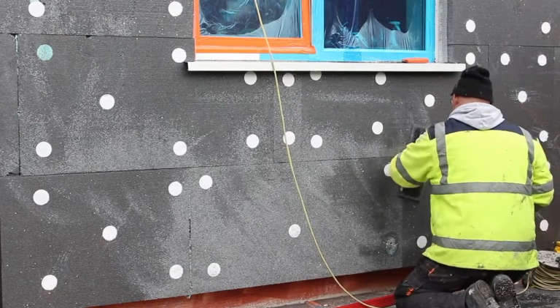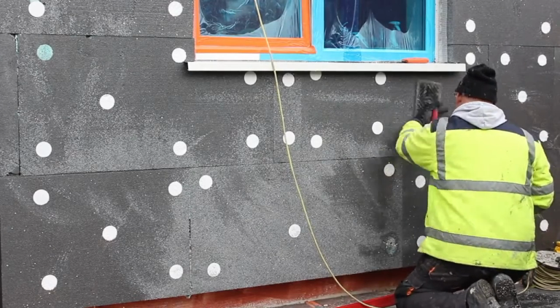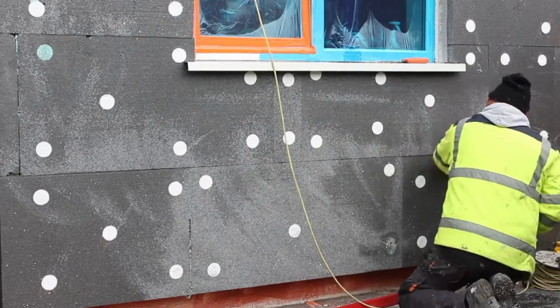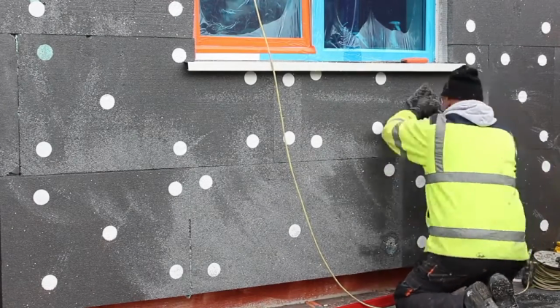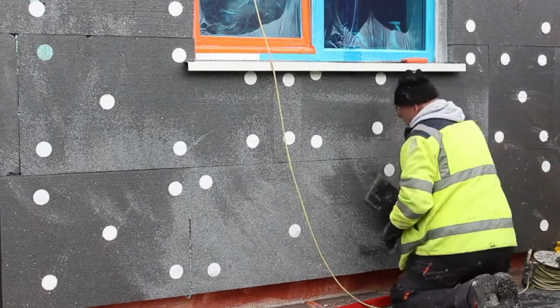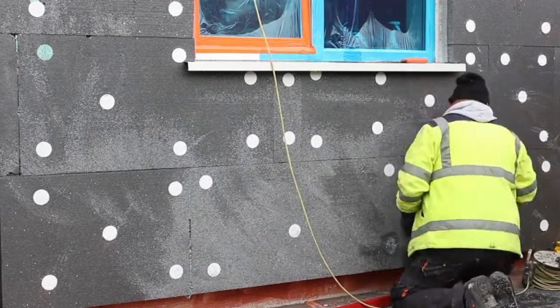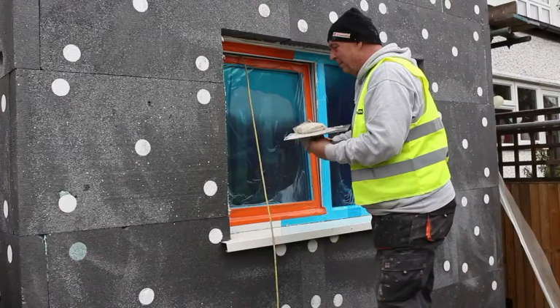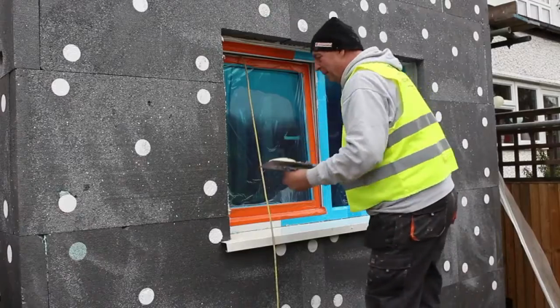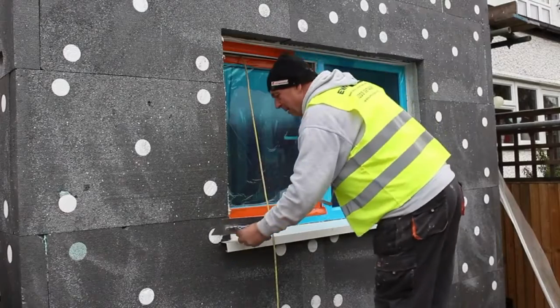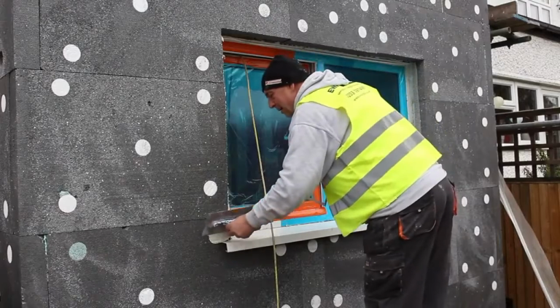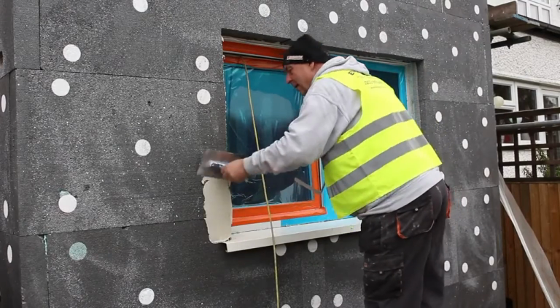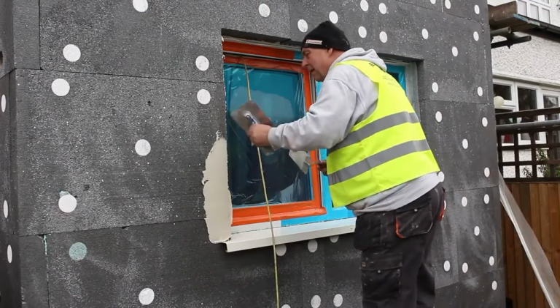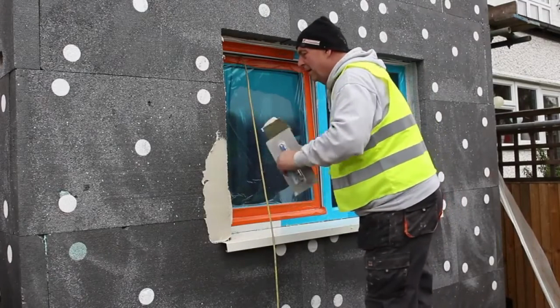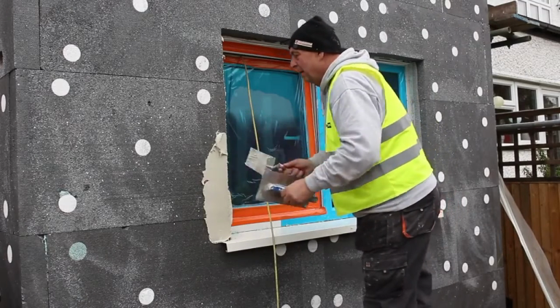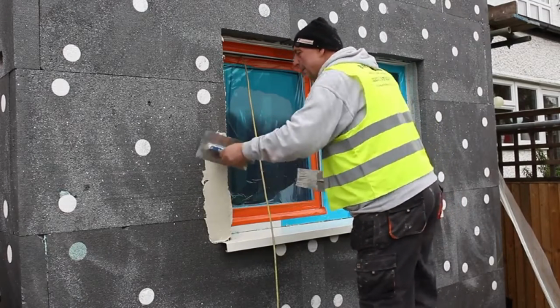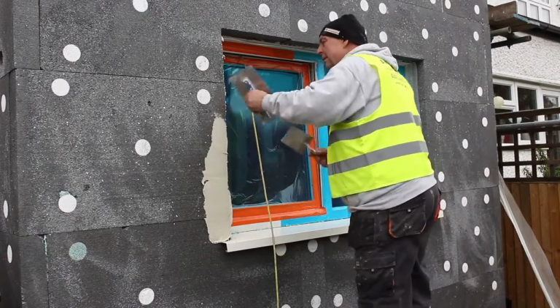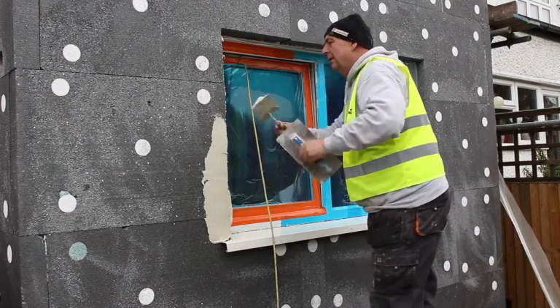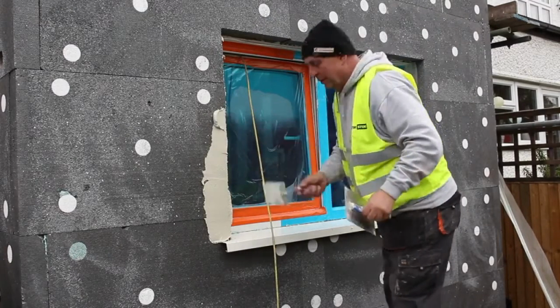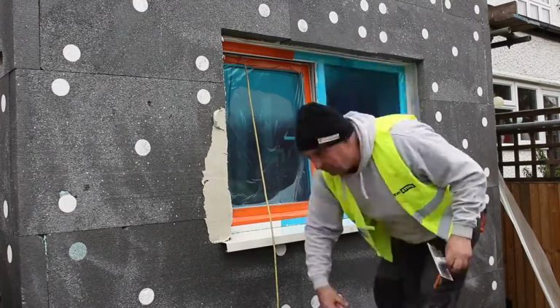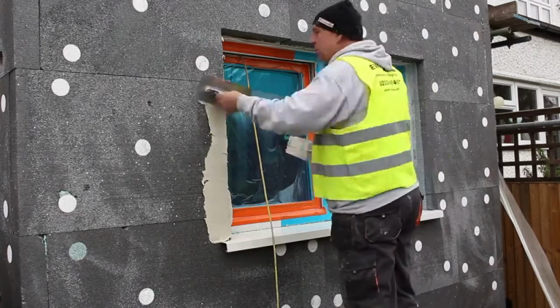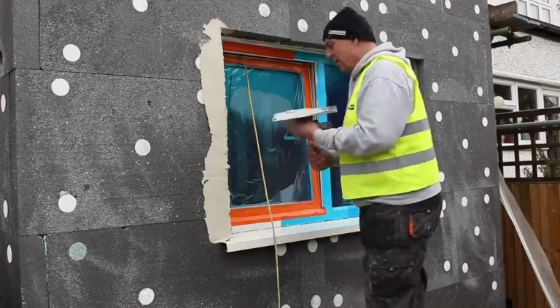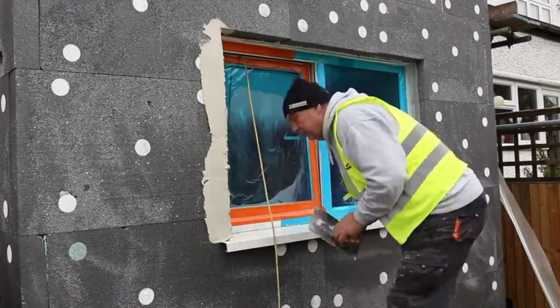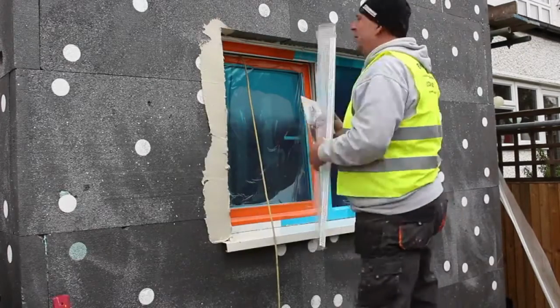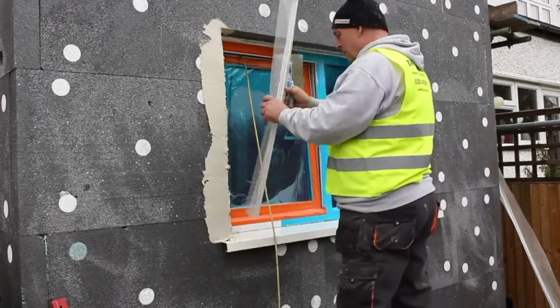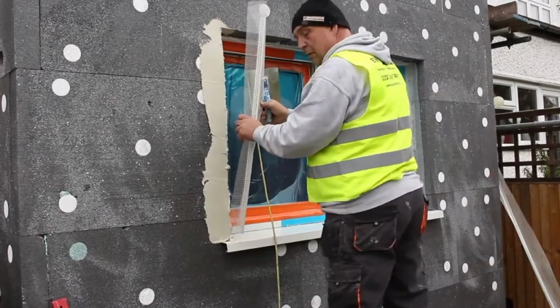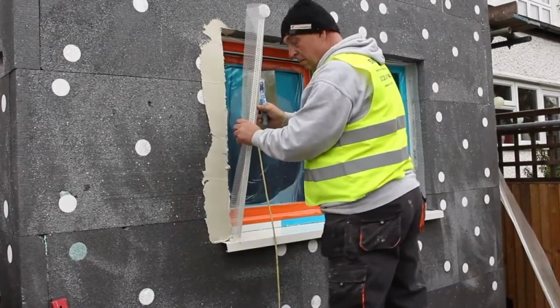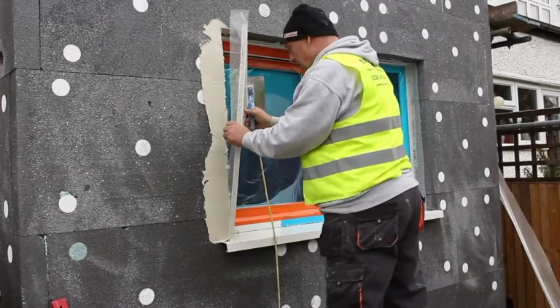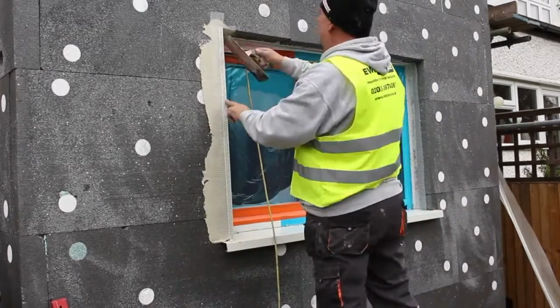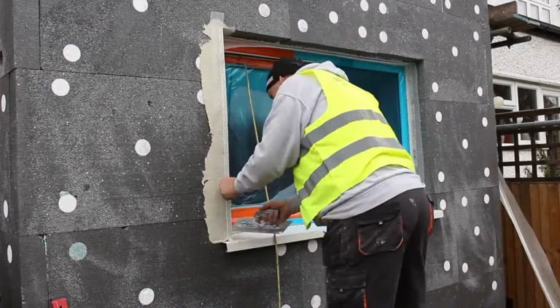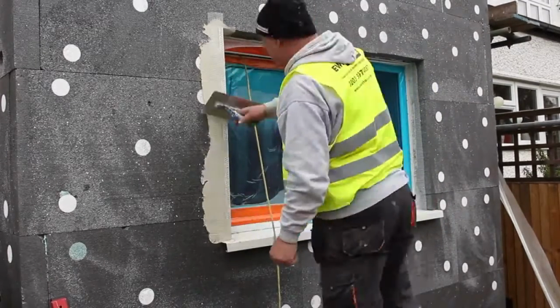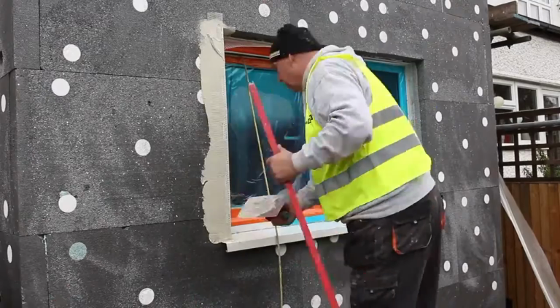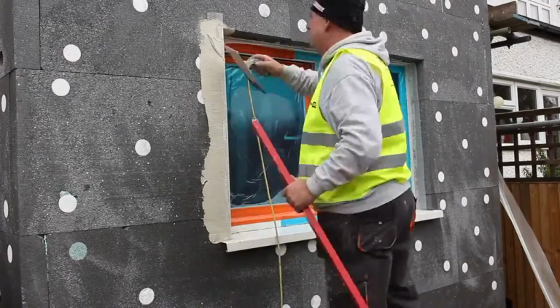The whole surface is then rasped to get it nice and flat, ready for us to apply the base coat and beading. Before applying the base coat we reinforce all the areas that are more likely to take impact, for example around windows and doors and also external corners.